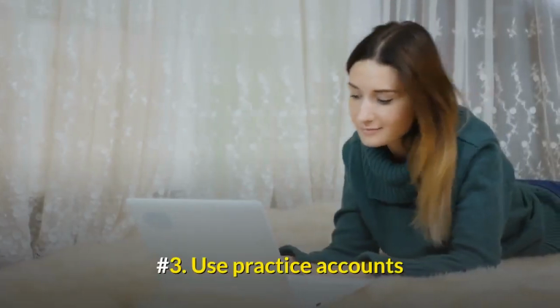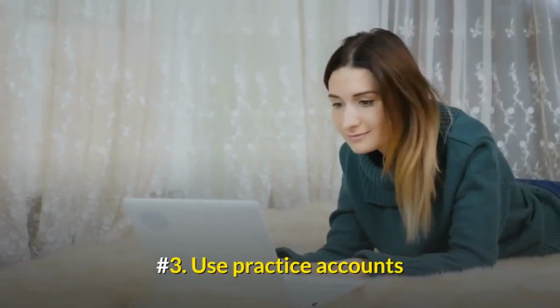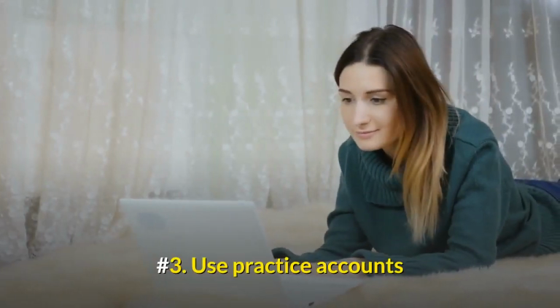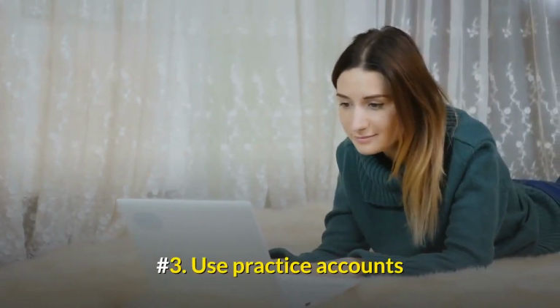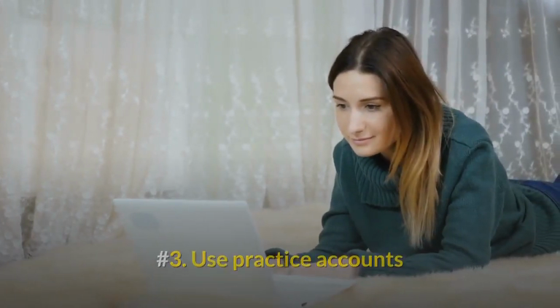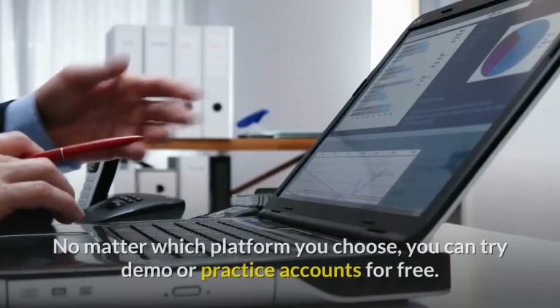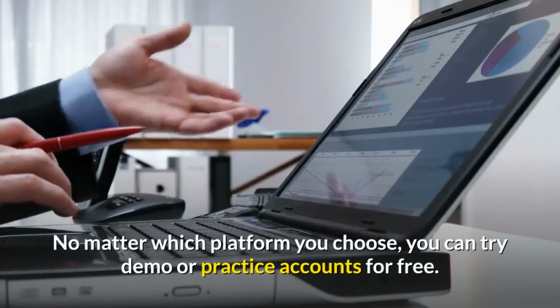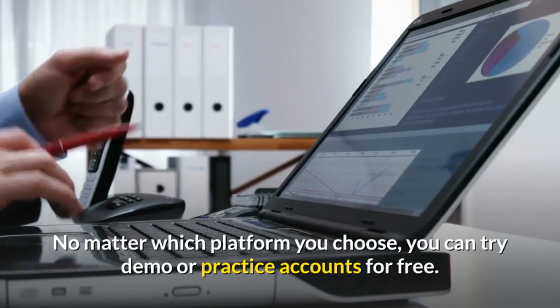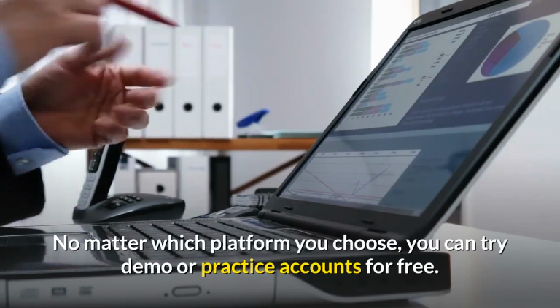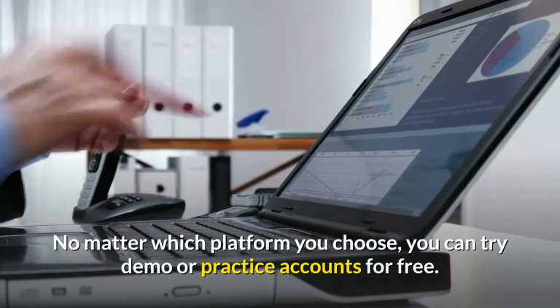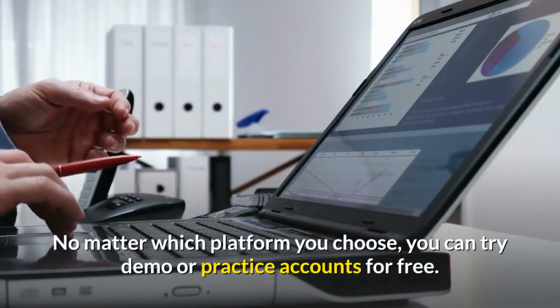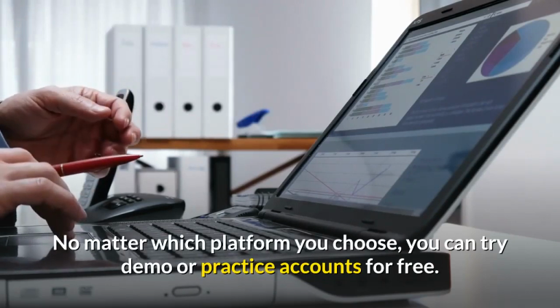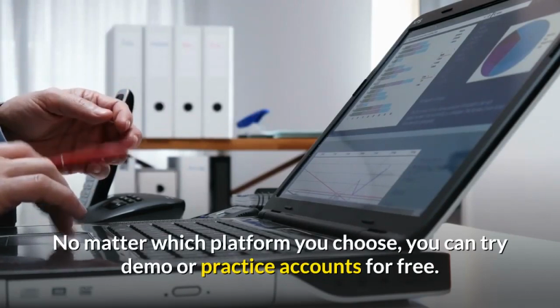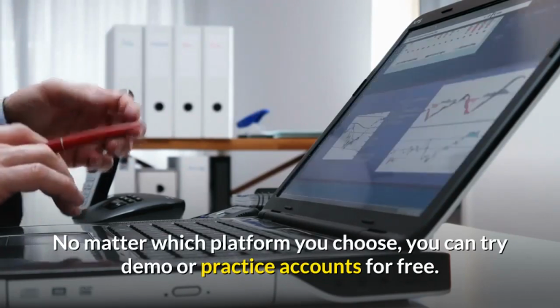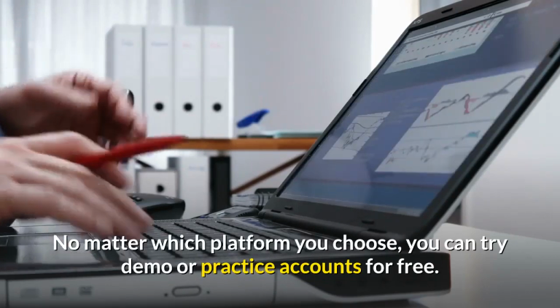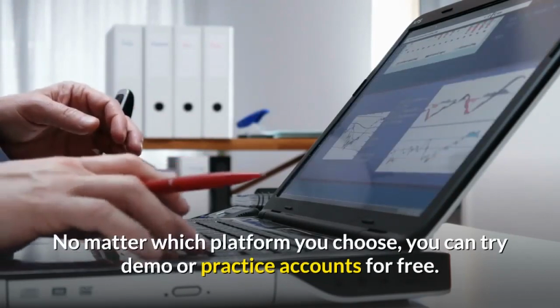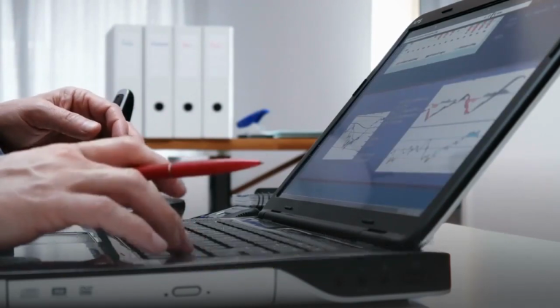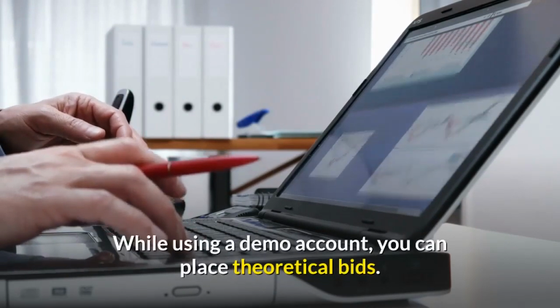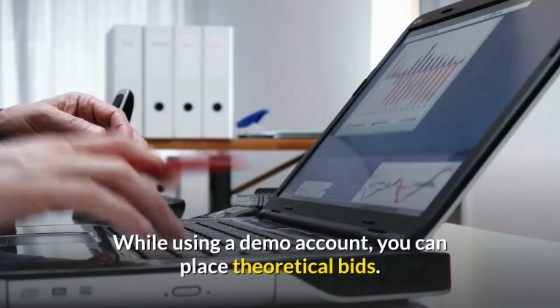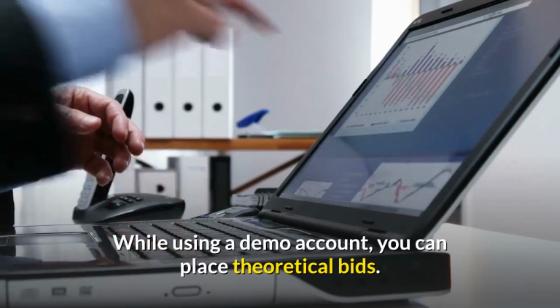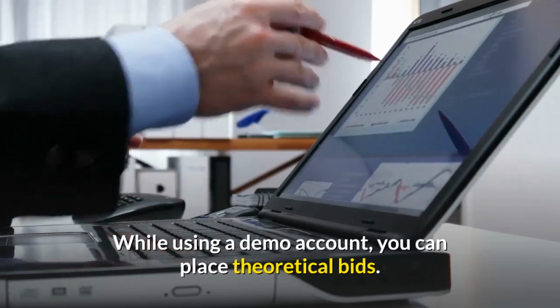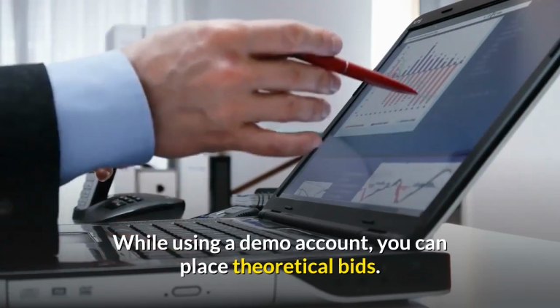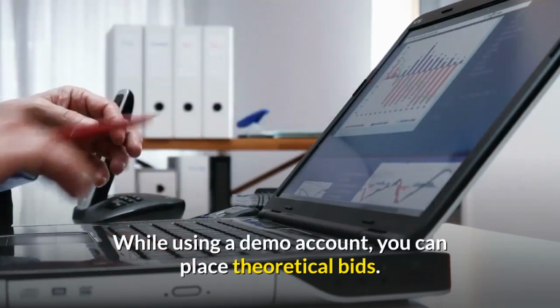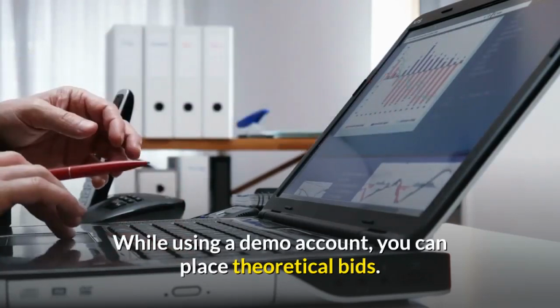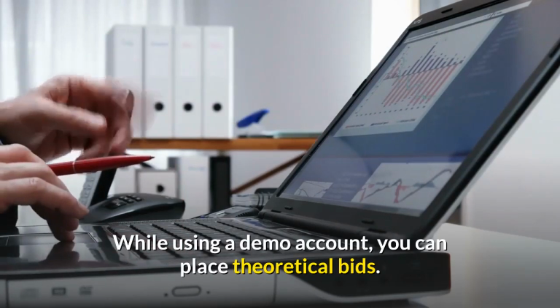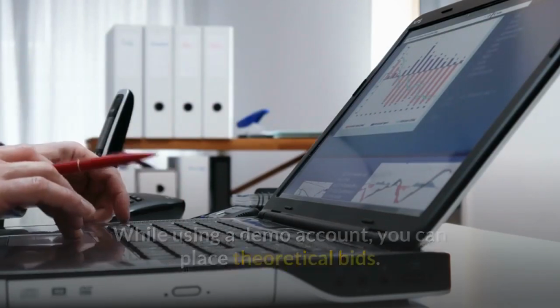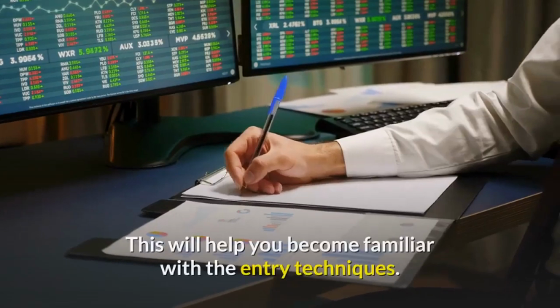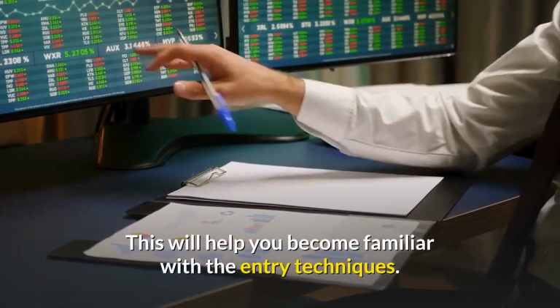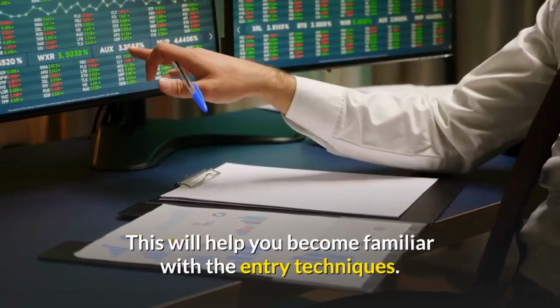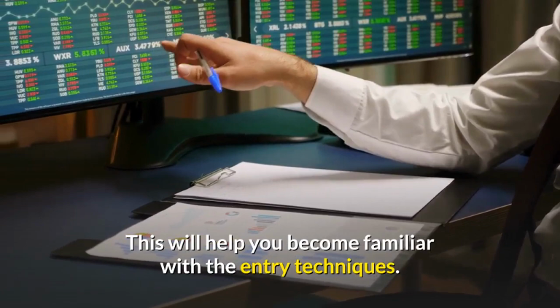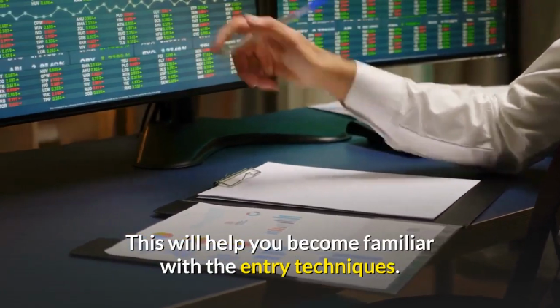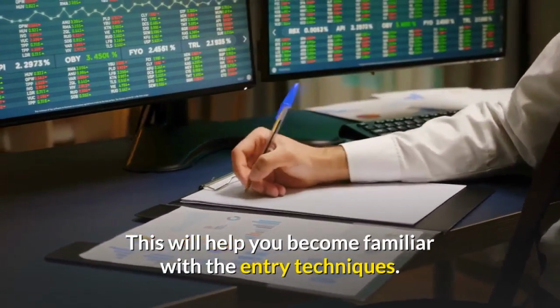Number 3: Use Practice Accounts. No matter which platform you choose, you can try demo or practice accounts for free. While using a demo account, you can place theoretical bids. This will help you become familiar with the entry techniques.